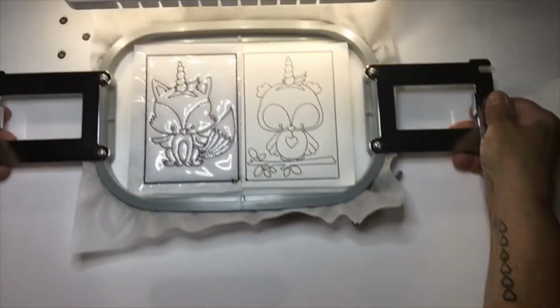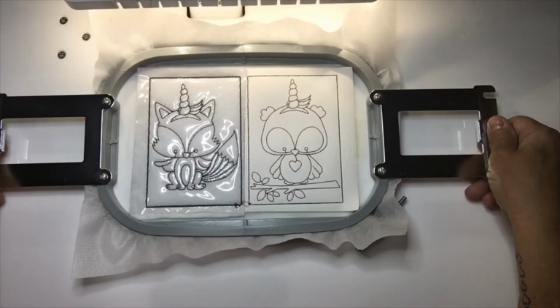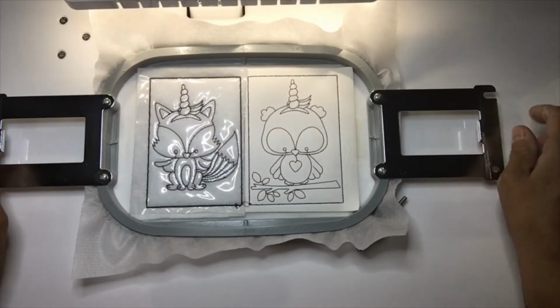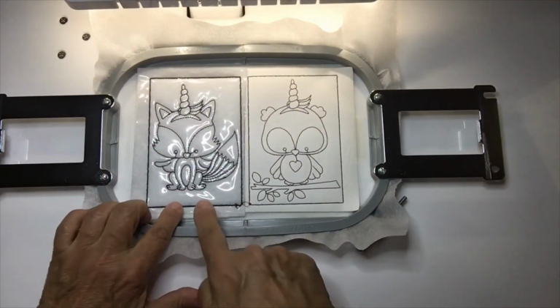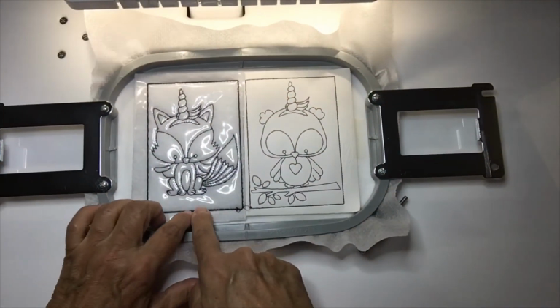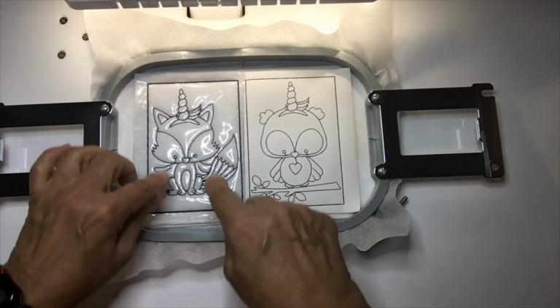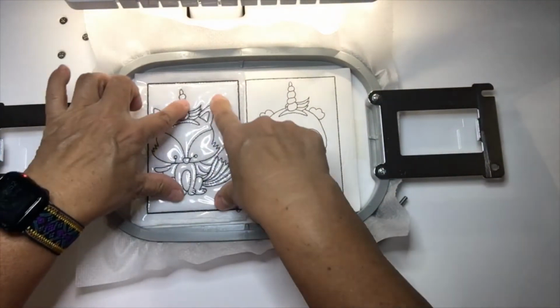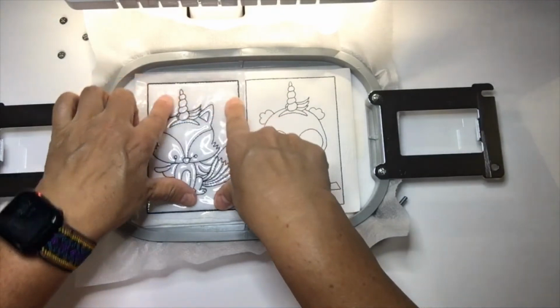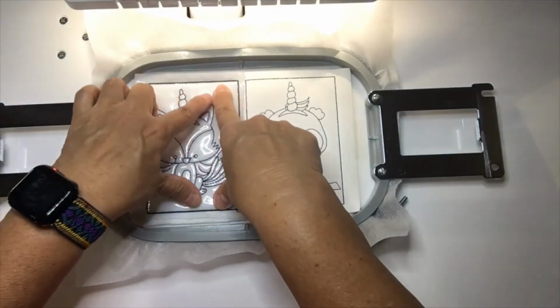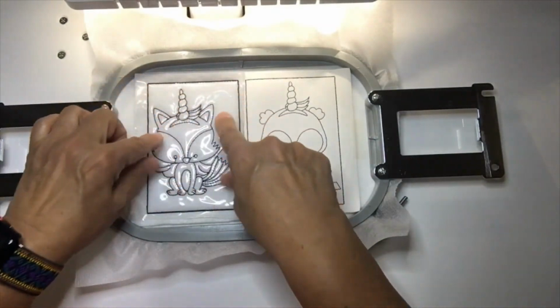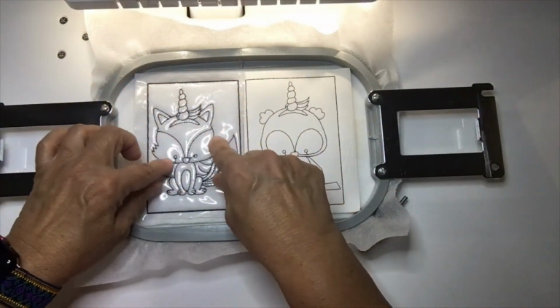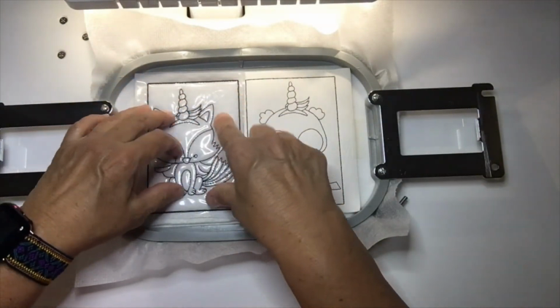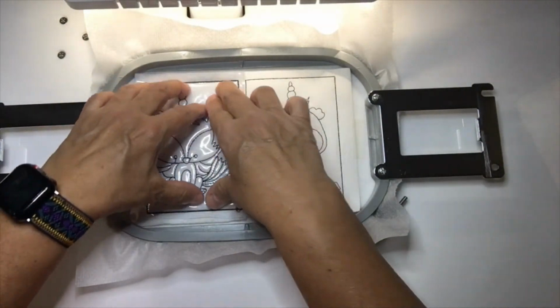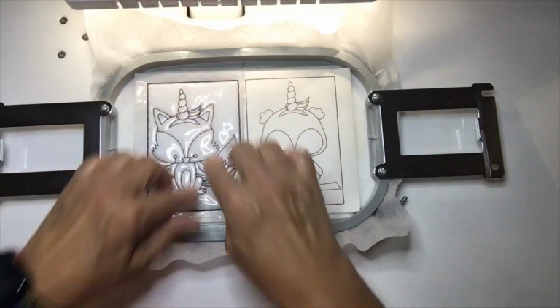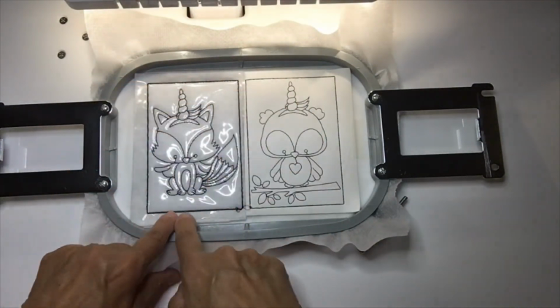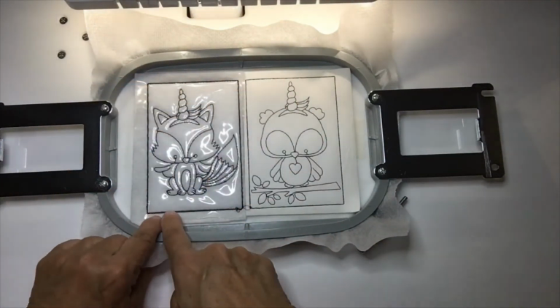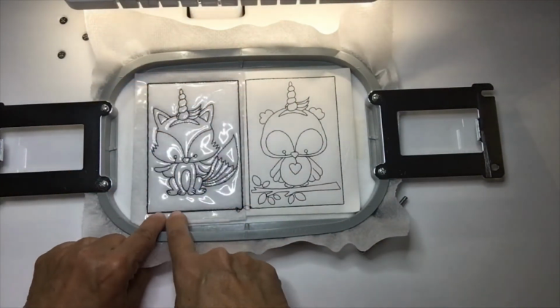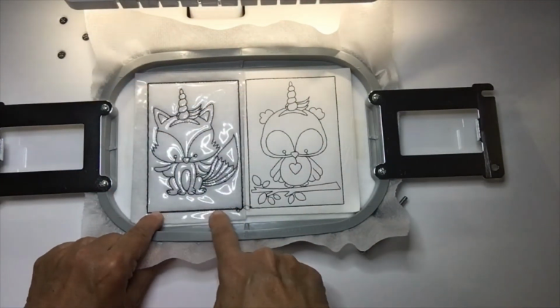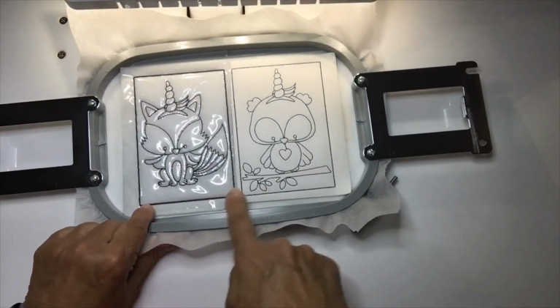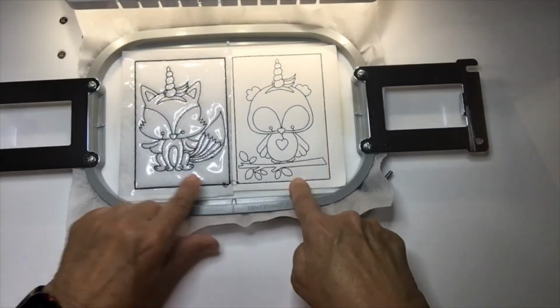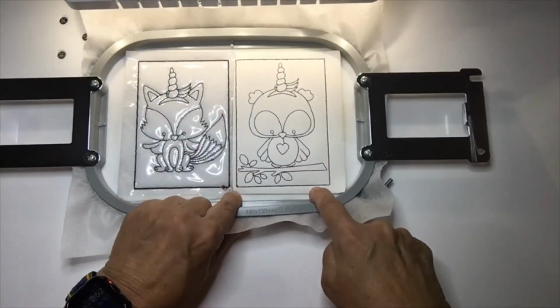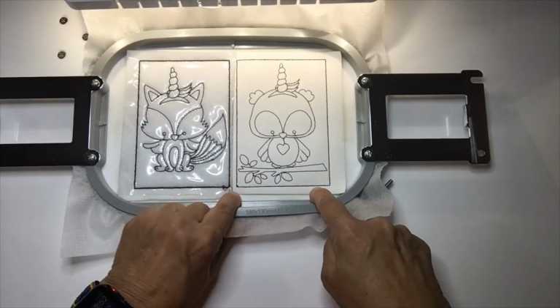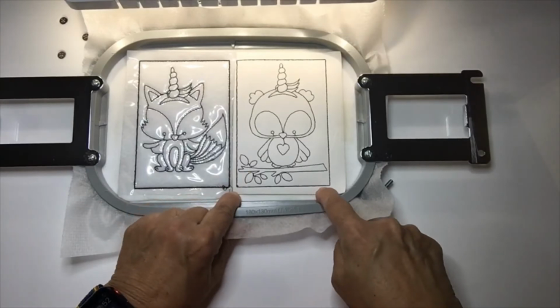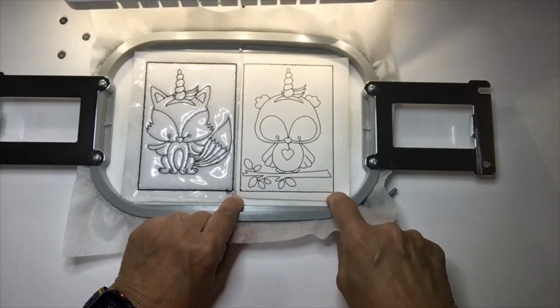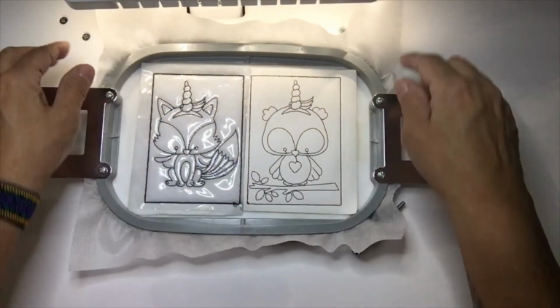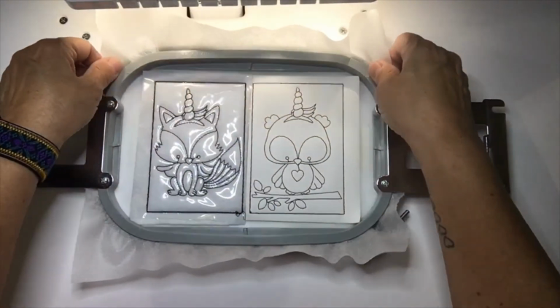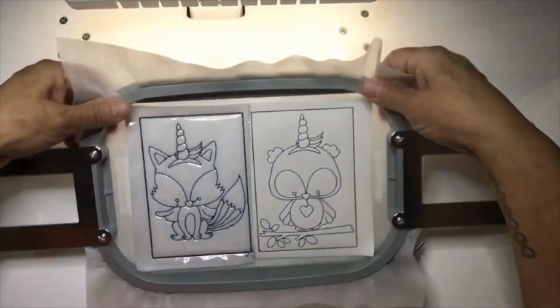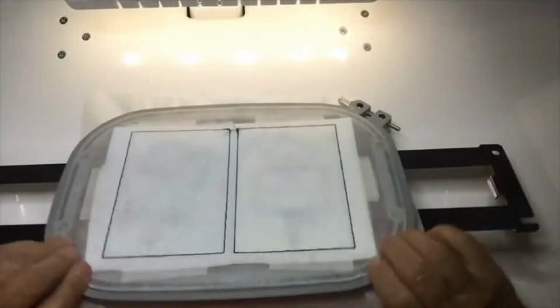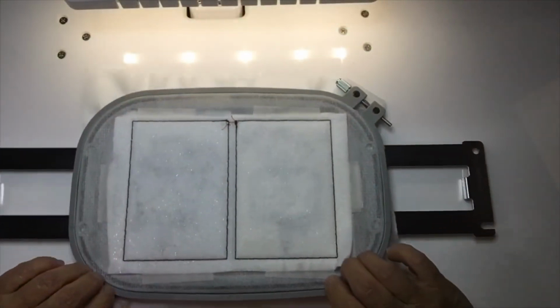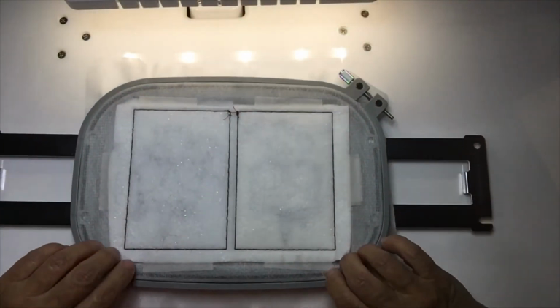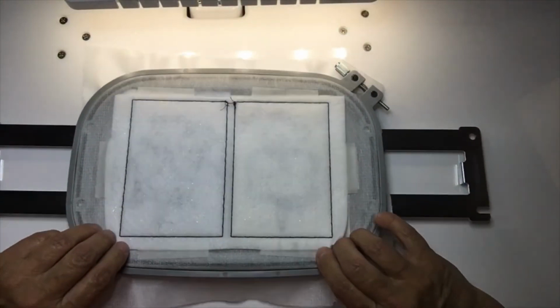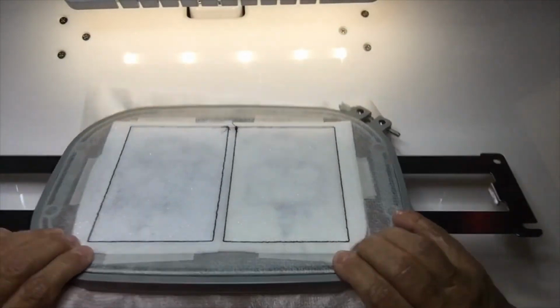There you have it. Because of the felt it pulls stuff in, so you might see almost a double line on this one. You do not on the other, and there you go. Turn it off and trim it.